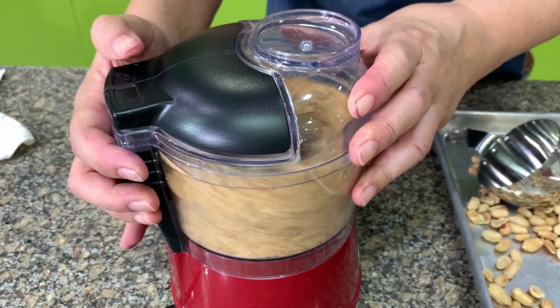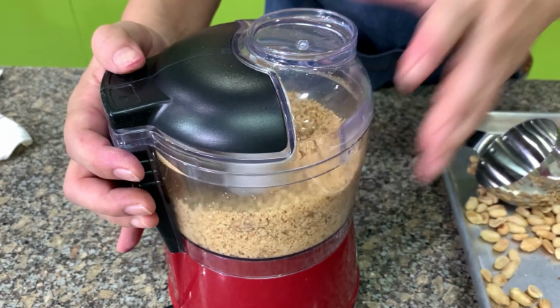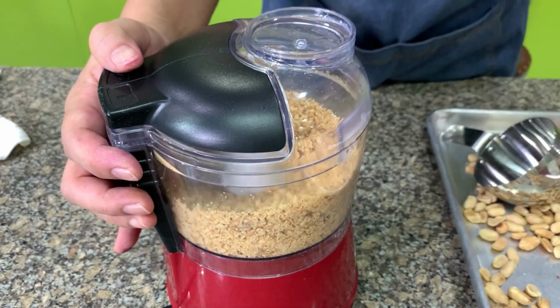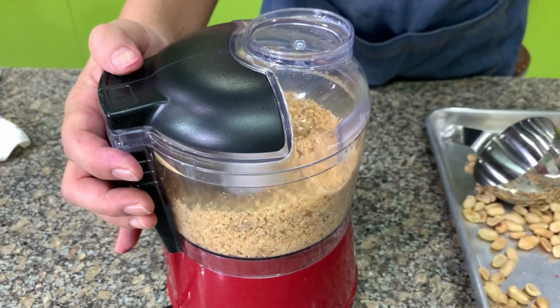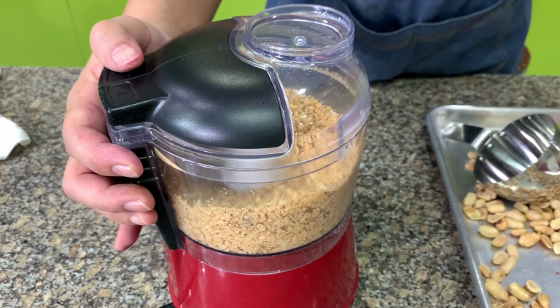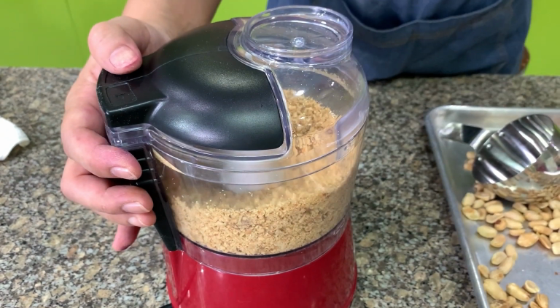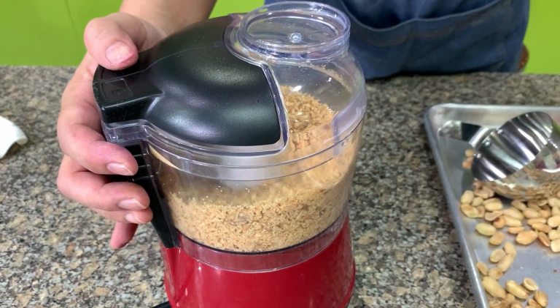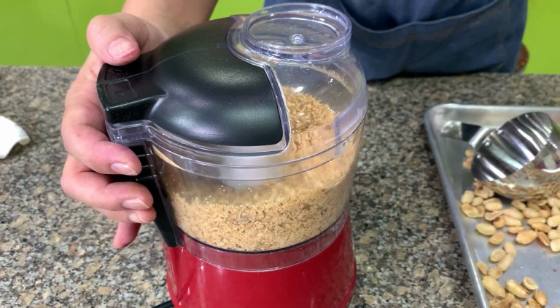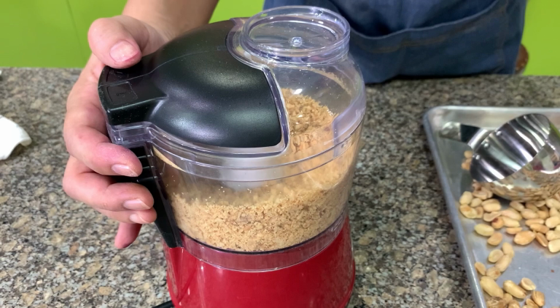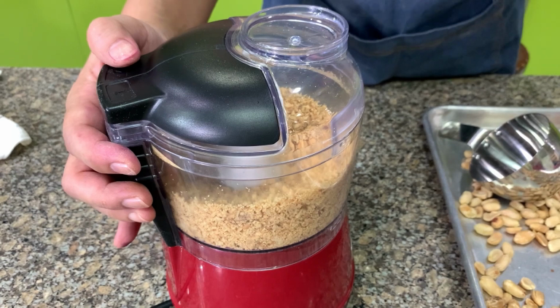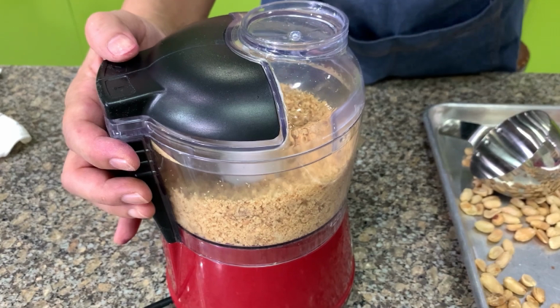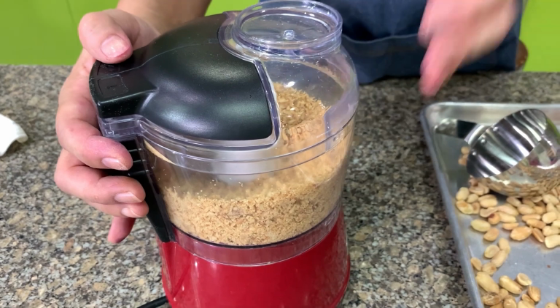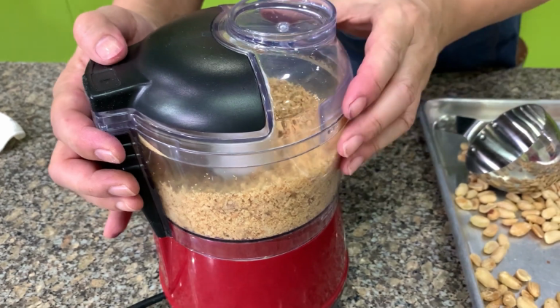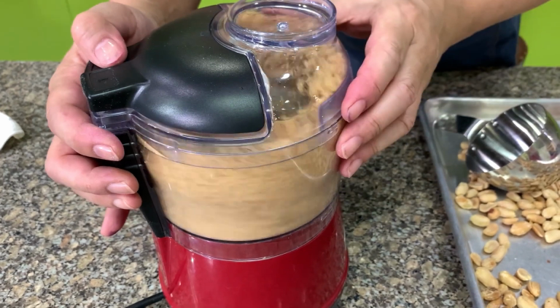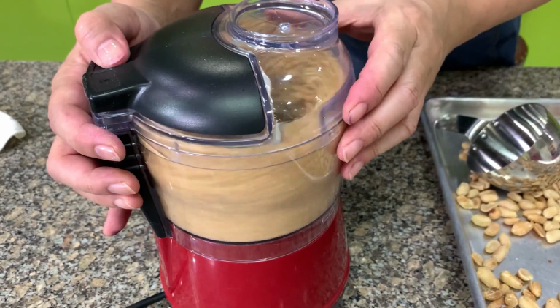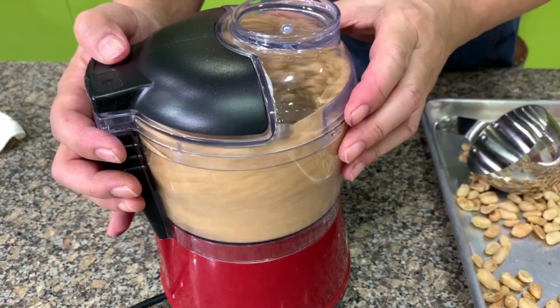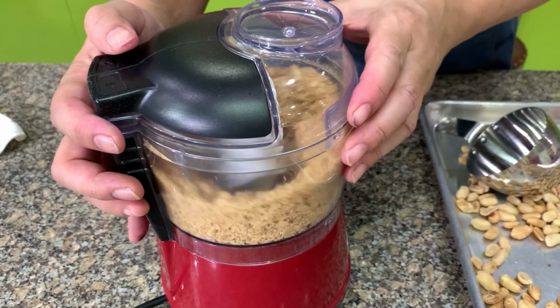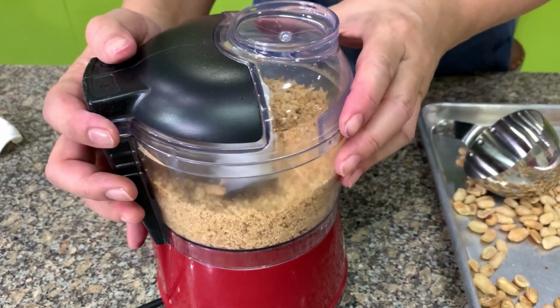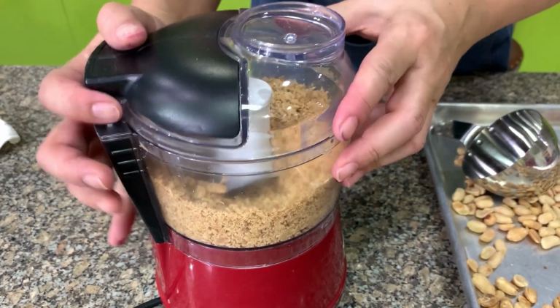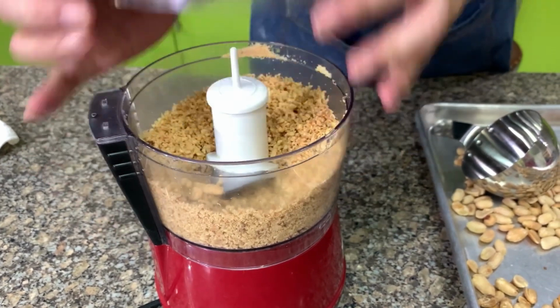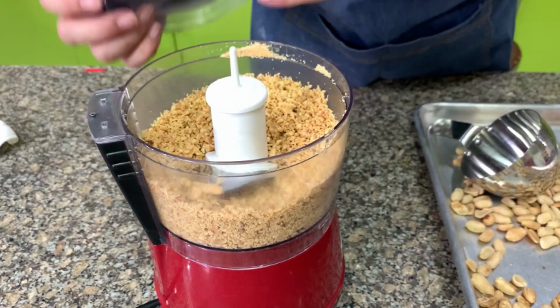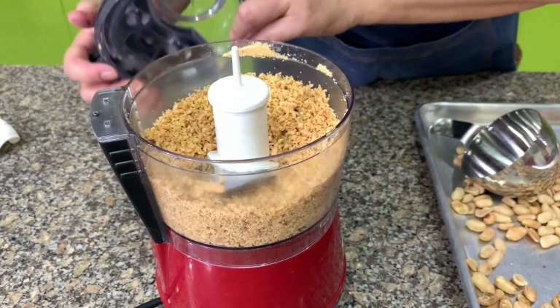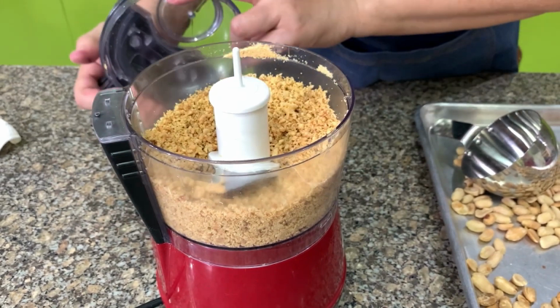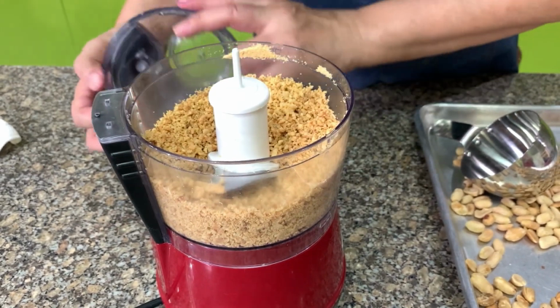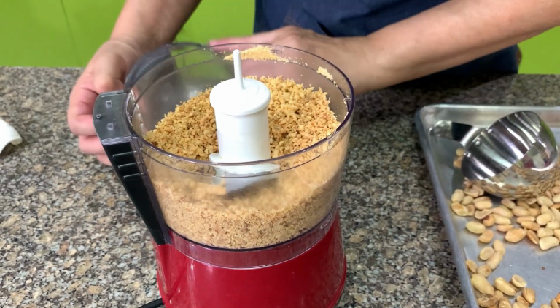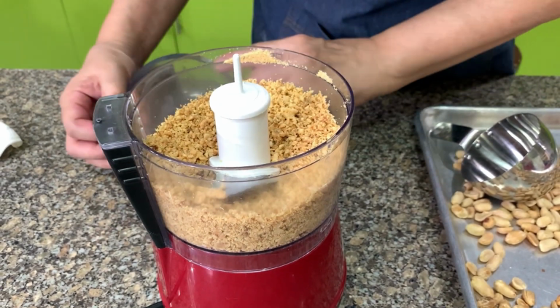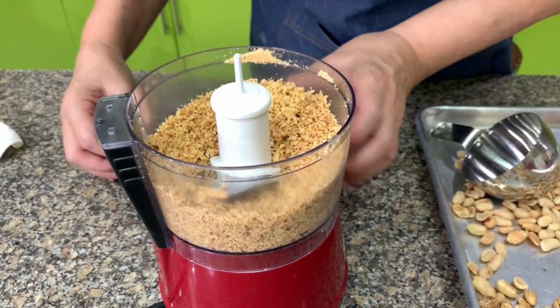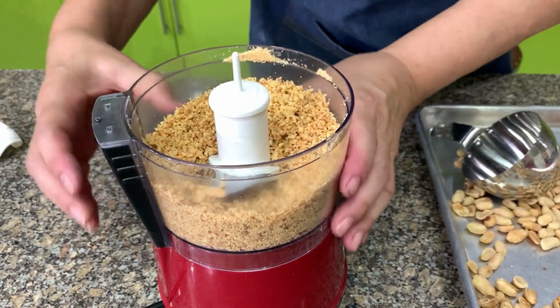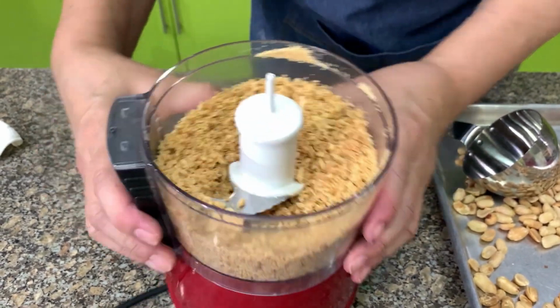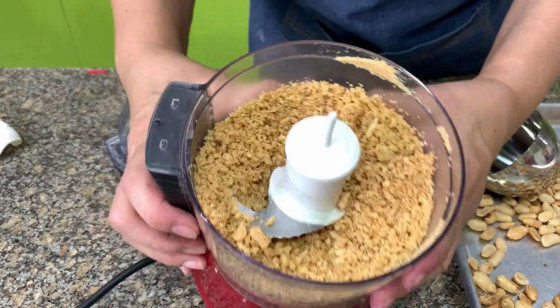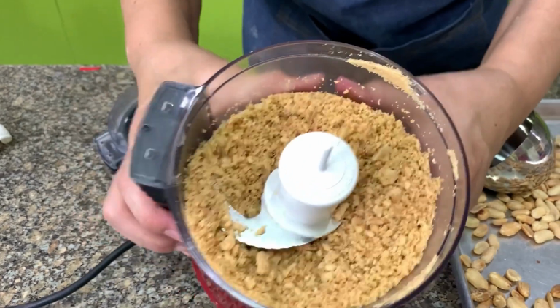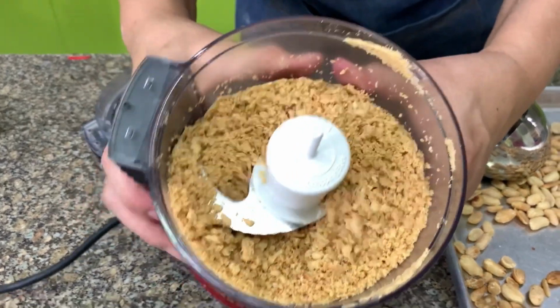The smaller the bits, the softer it is to the bite. This size is good for me.